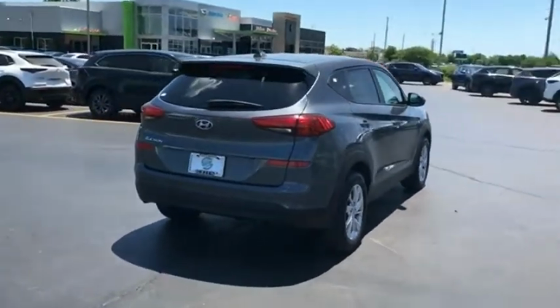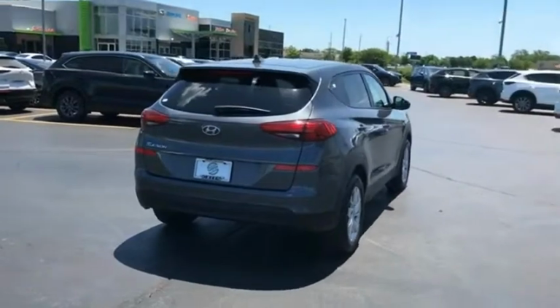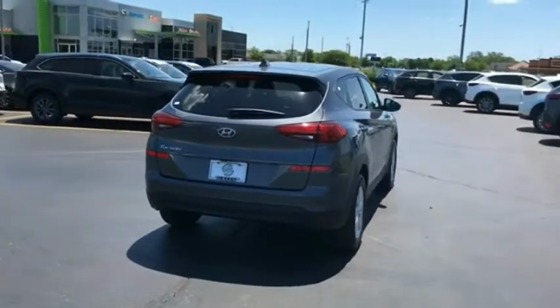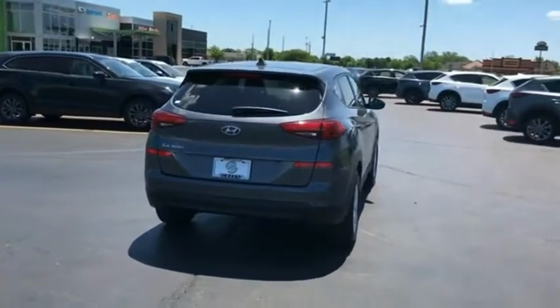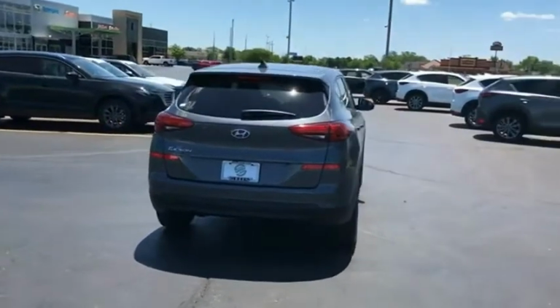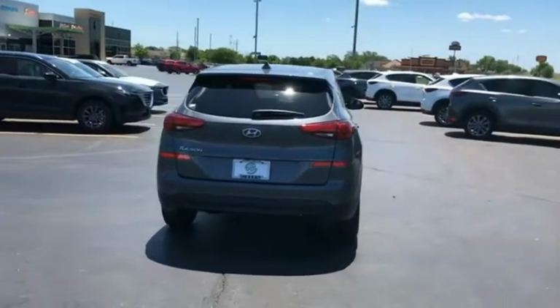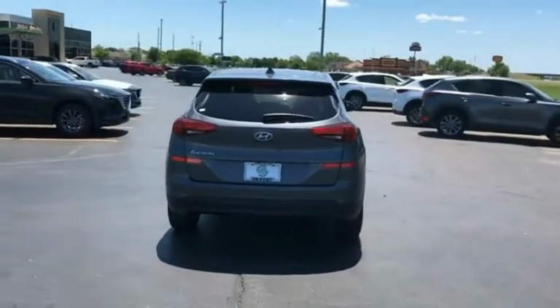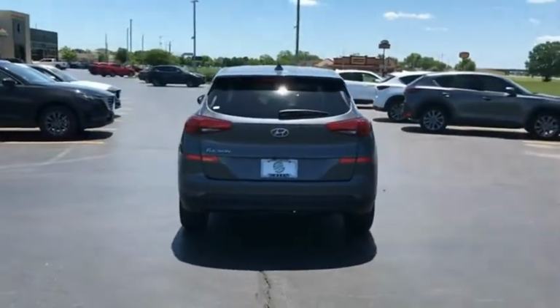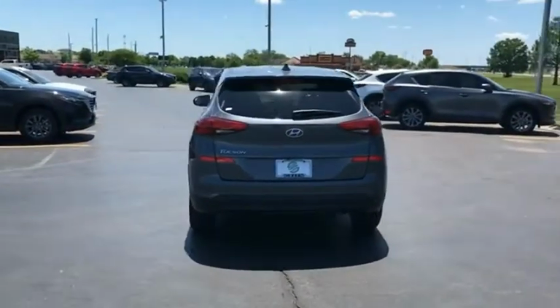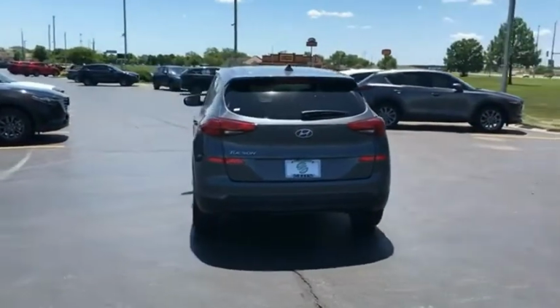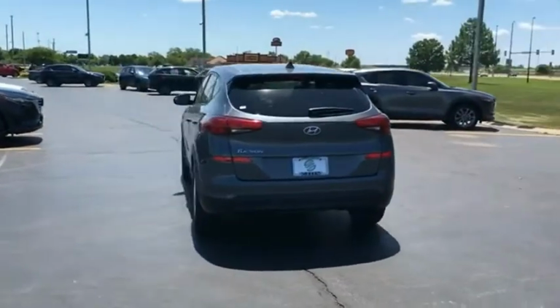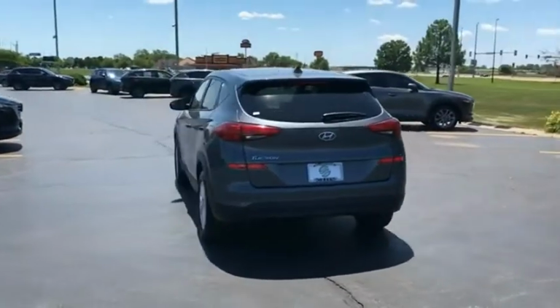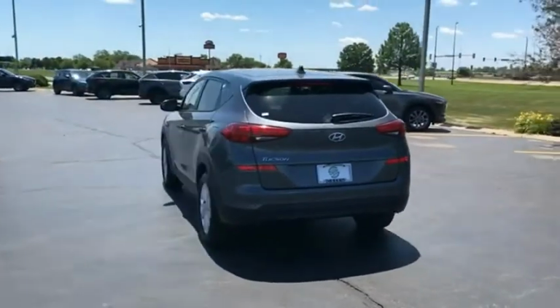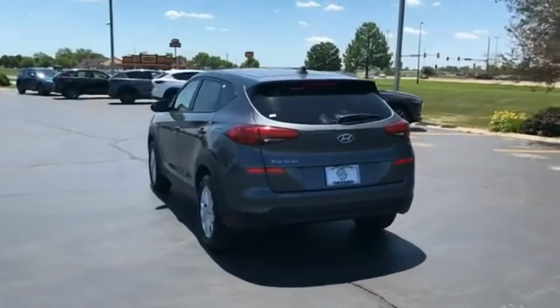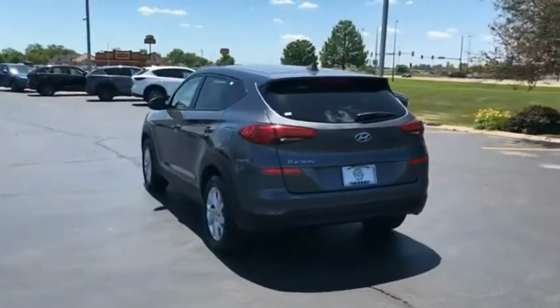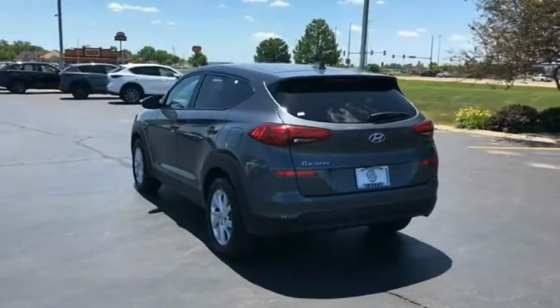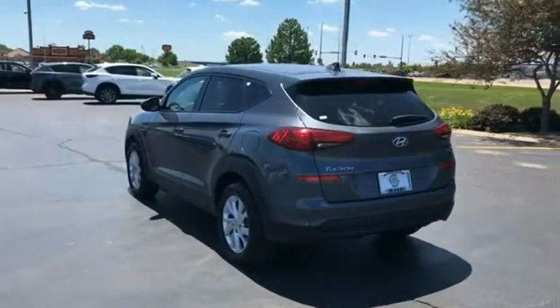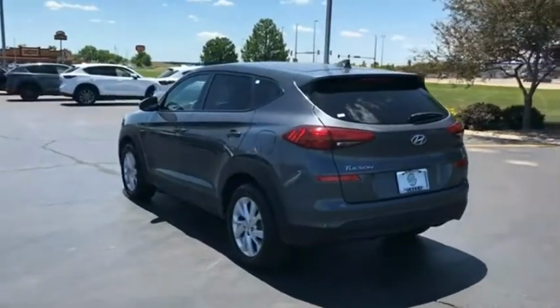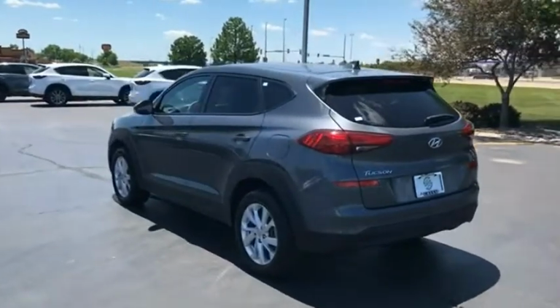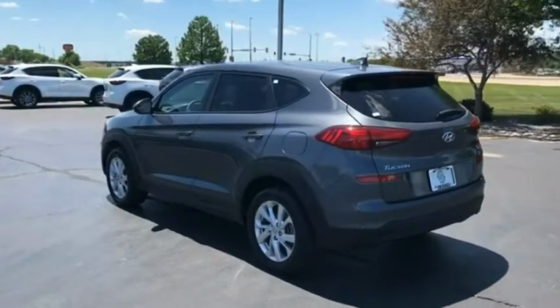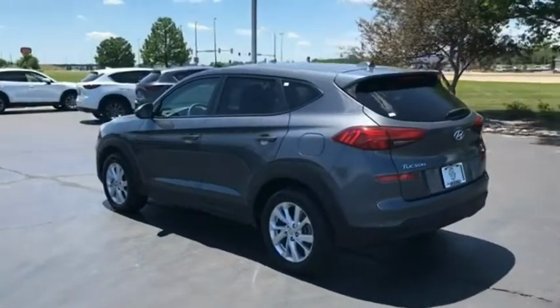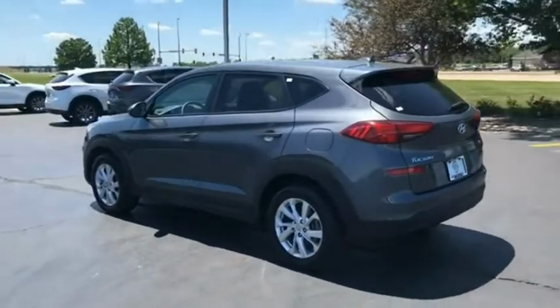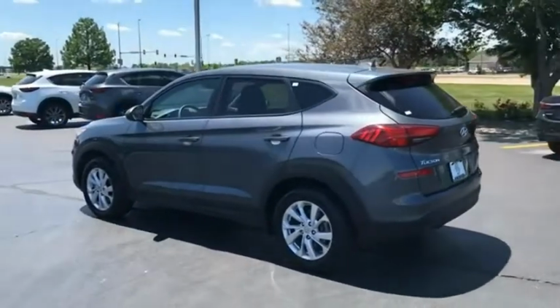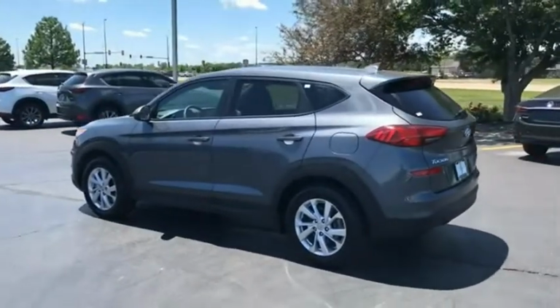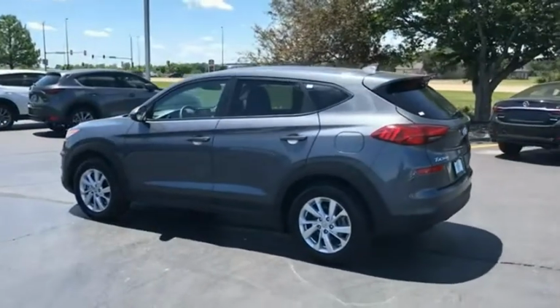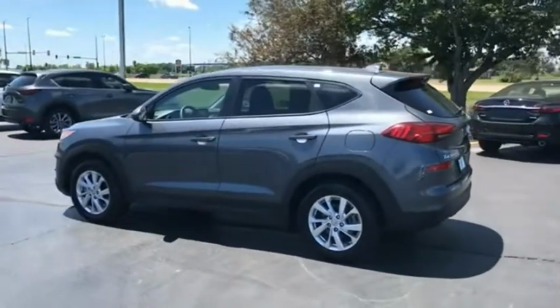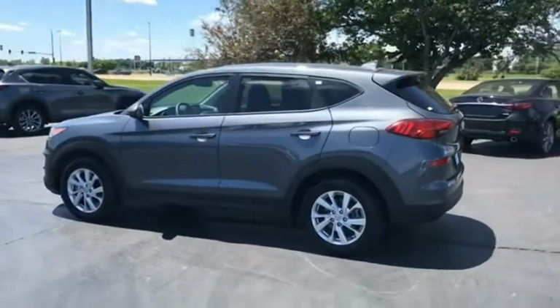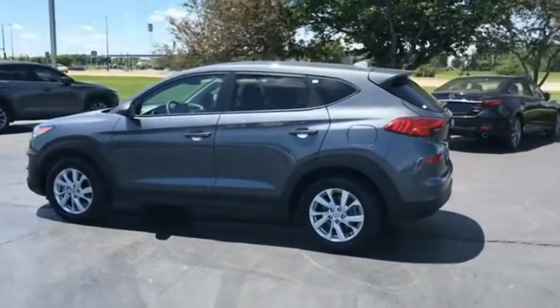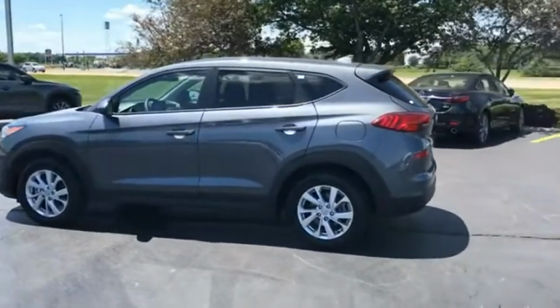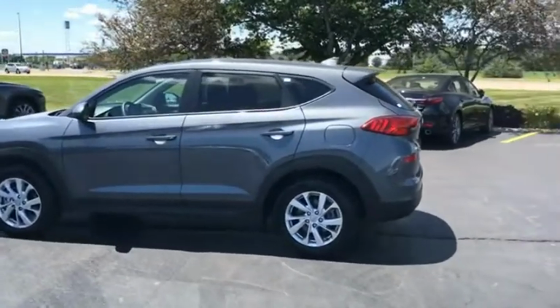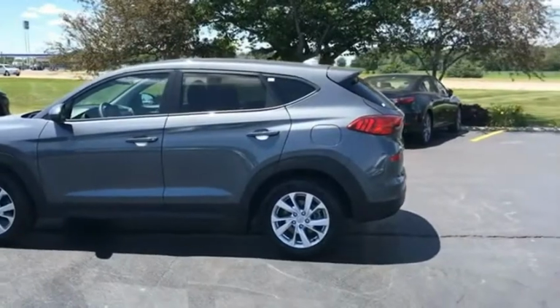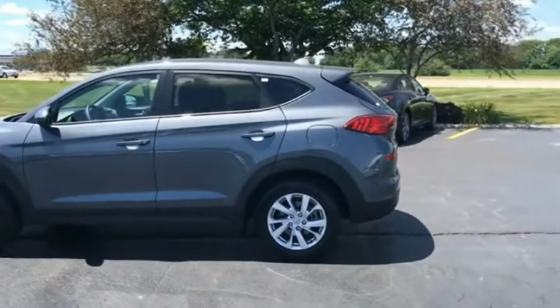Tucson takes the boxy utility vehicle and transforms it with flowing curves, graceful lines, and style to spare. It's the future of the crossover. If affordable style and reliability are what you're looking for, this vehicle couldn't be more perfect — drive it today.